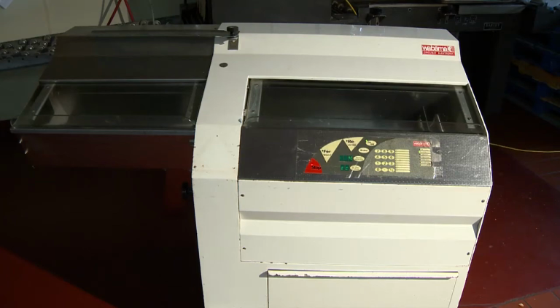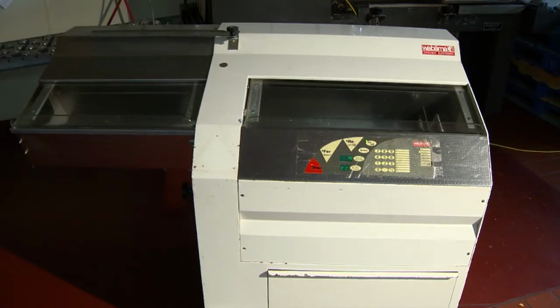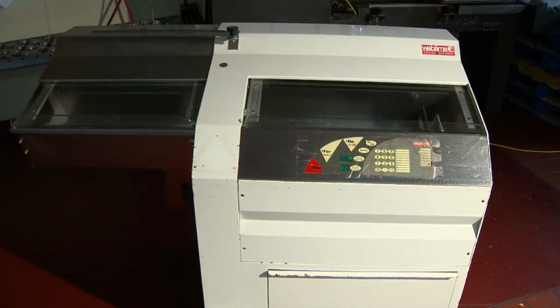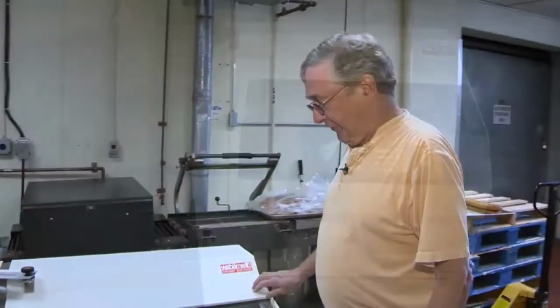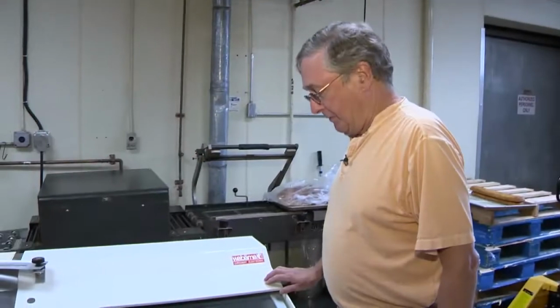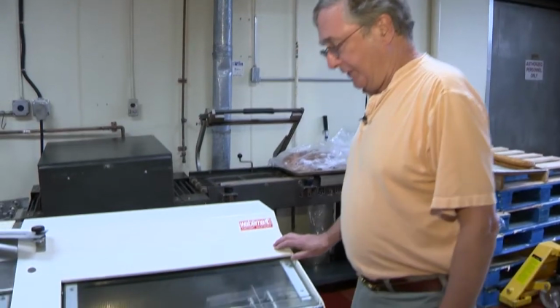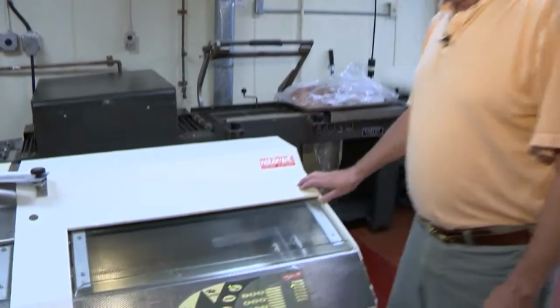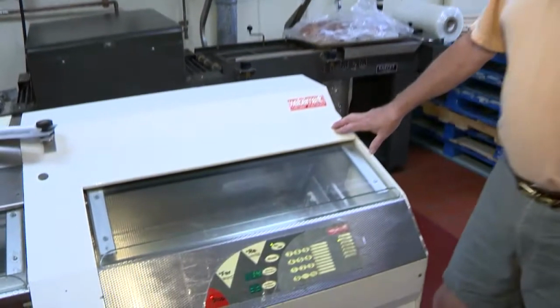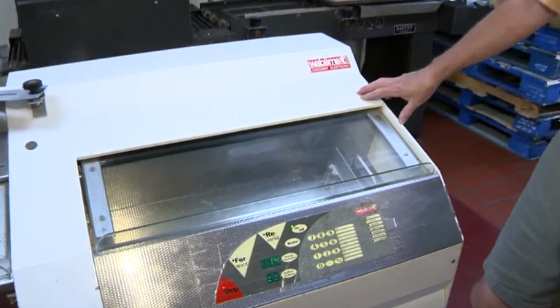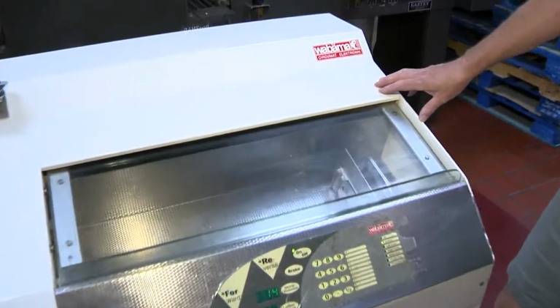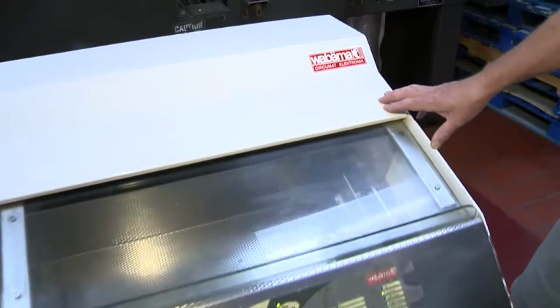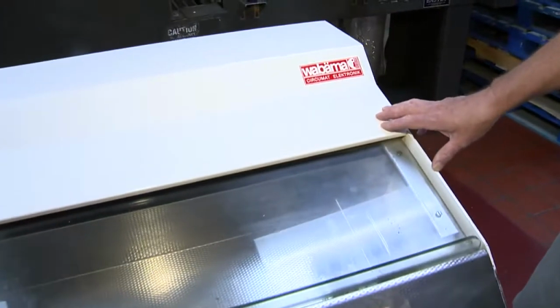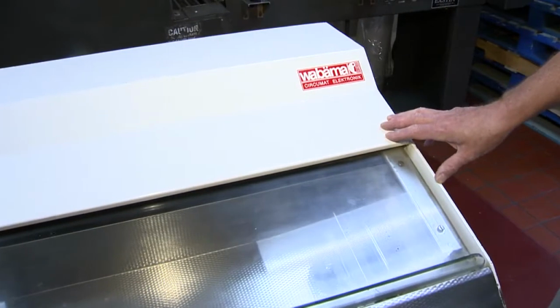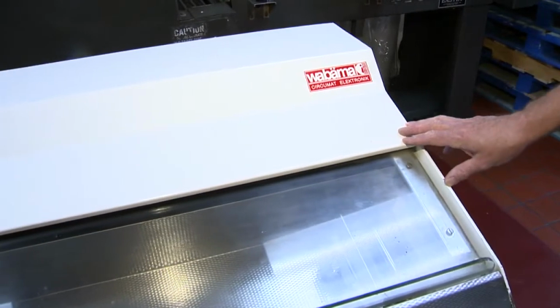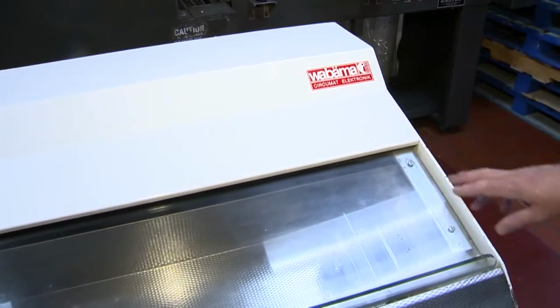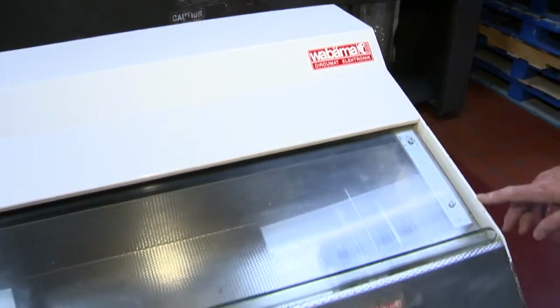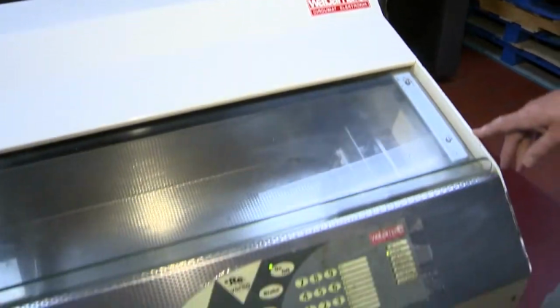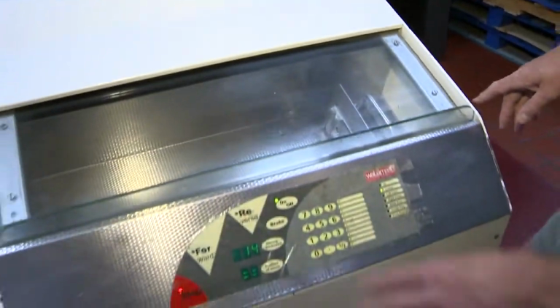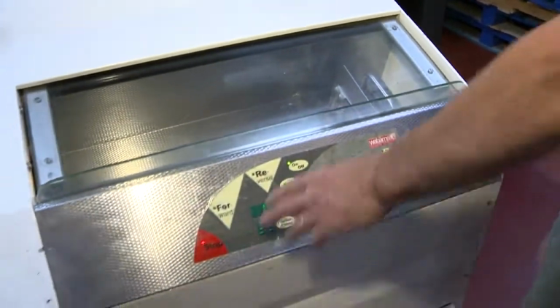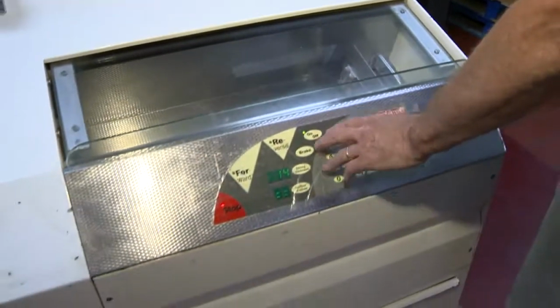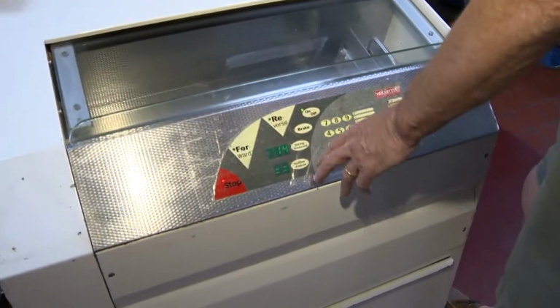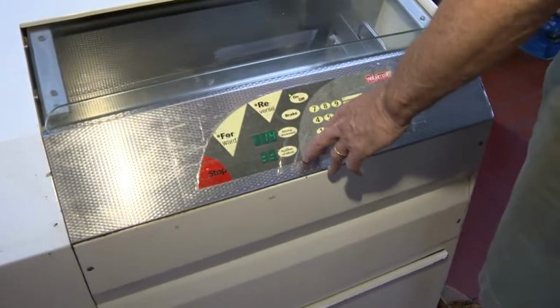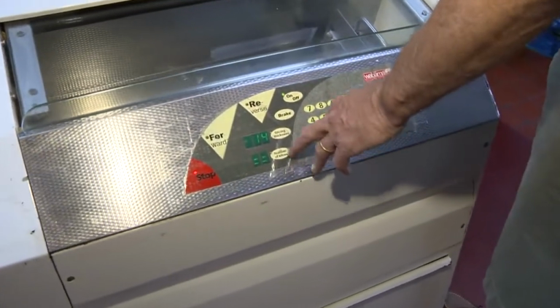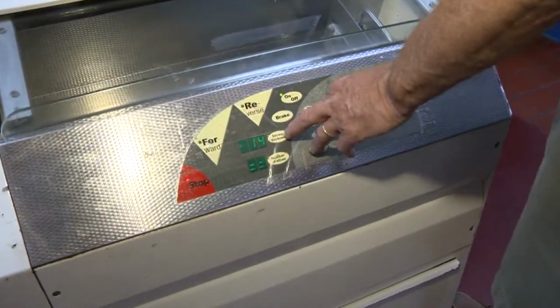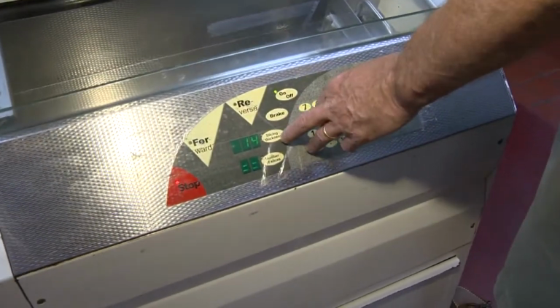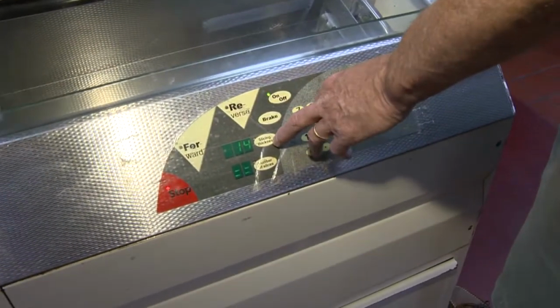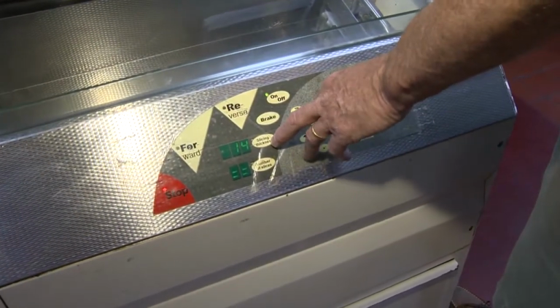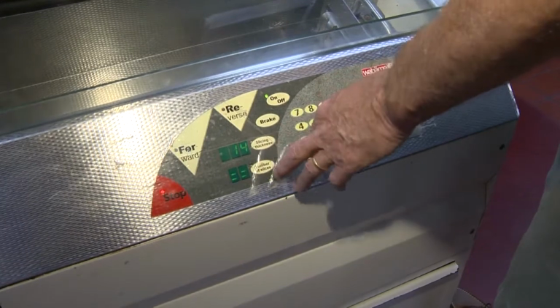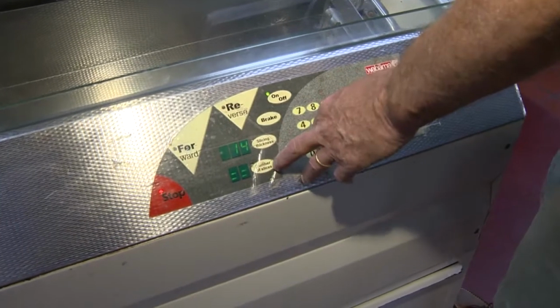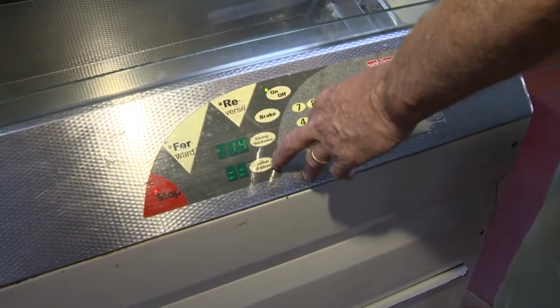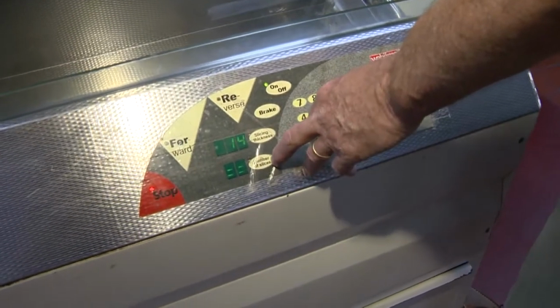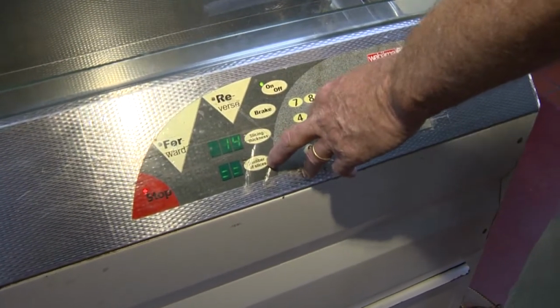This is the Wabama Circumat. This is my slicer that I have for sale. It has forward and reverse on it, as you see on the control panel, slicing thickness, and you can also do the number of slices.